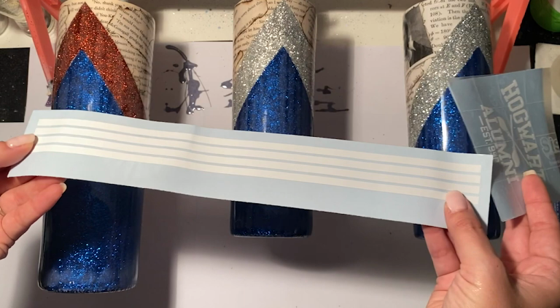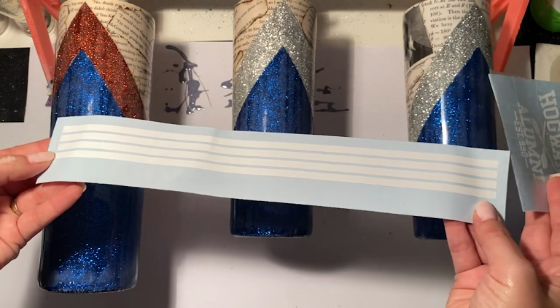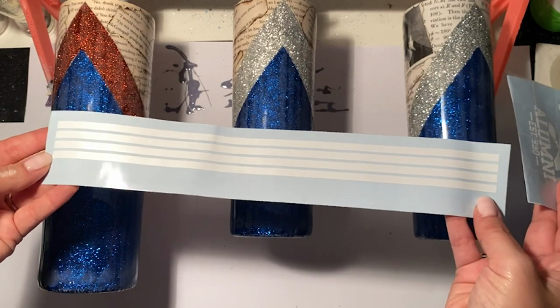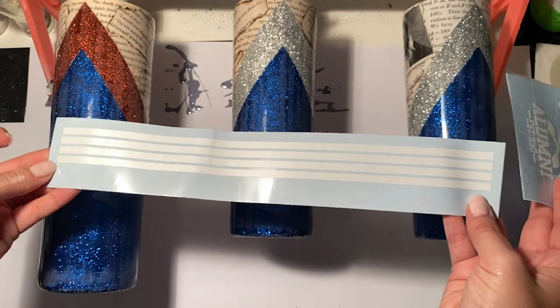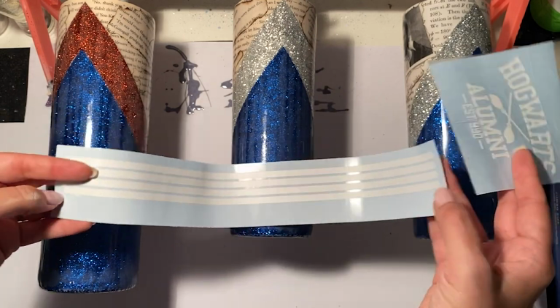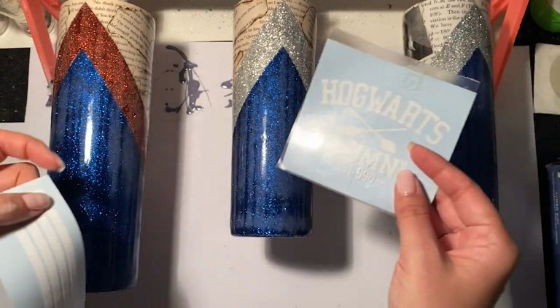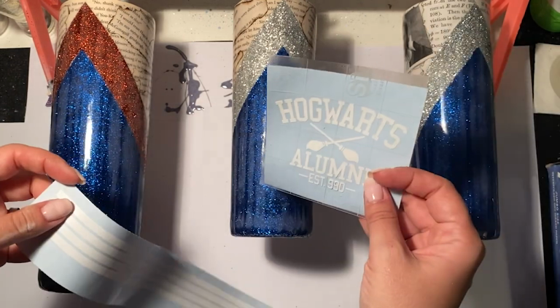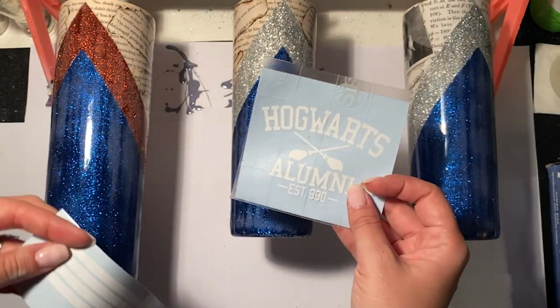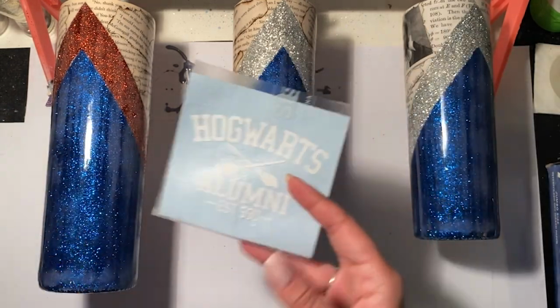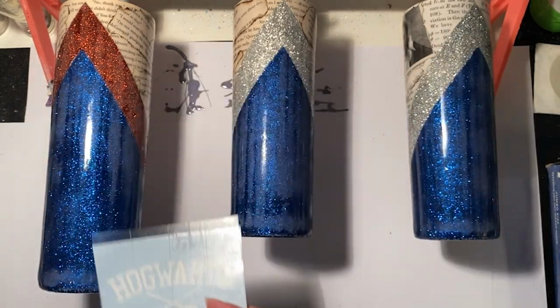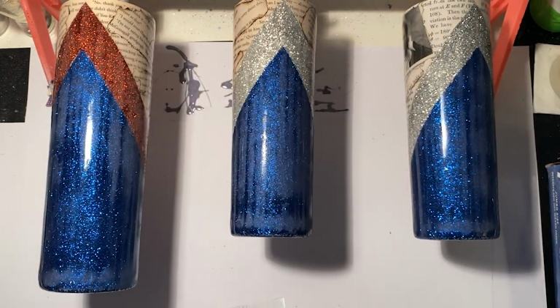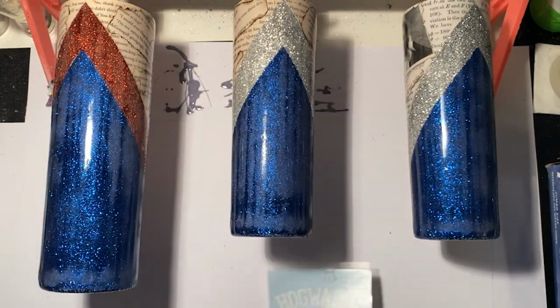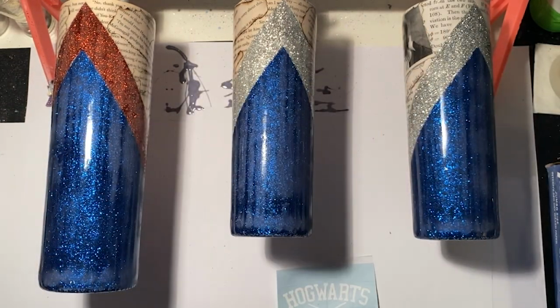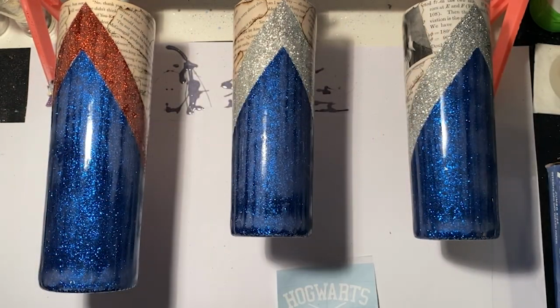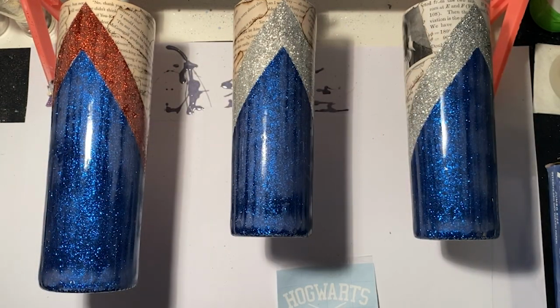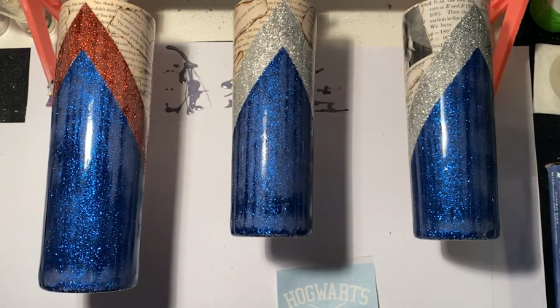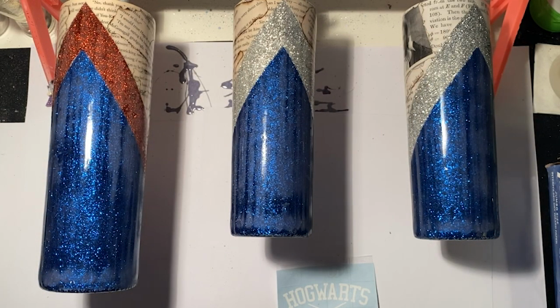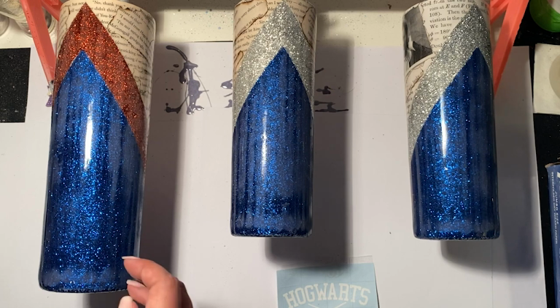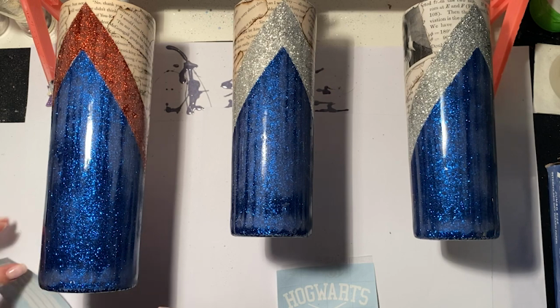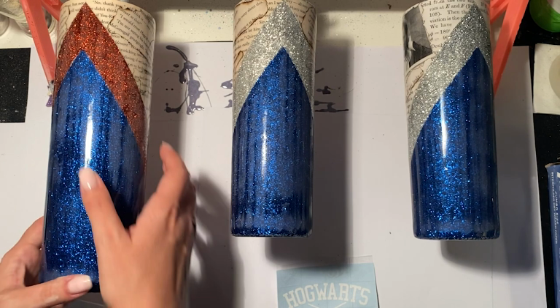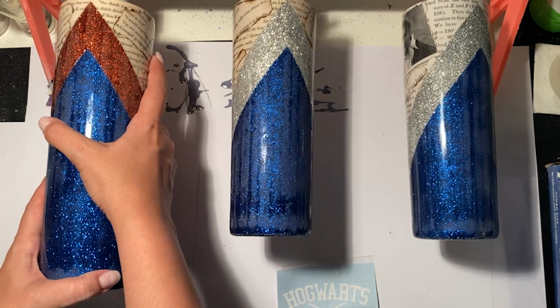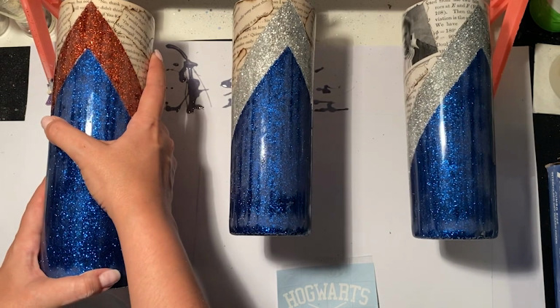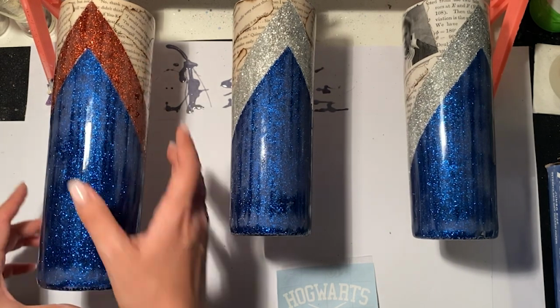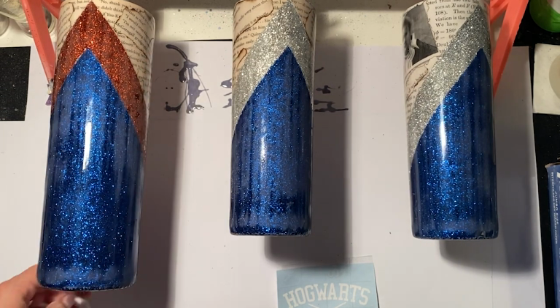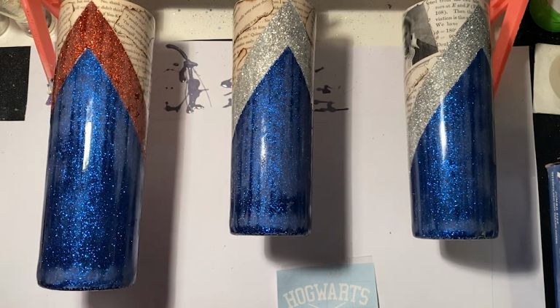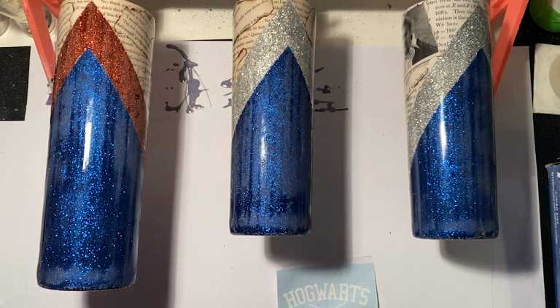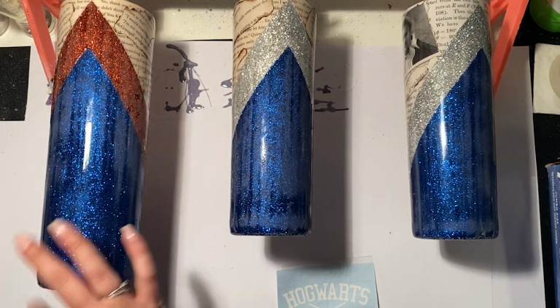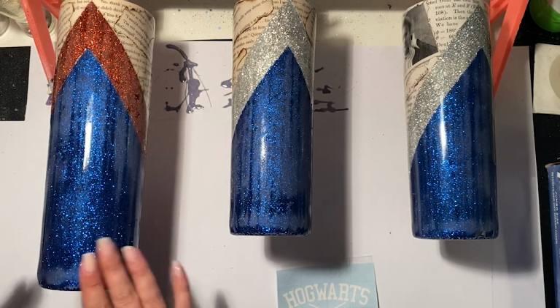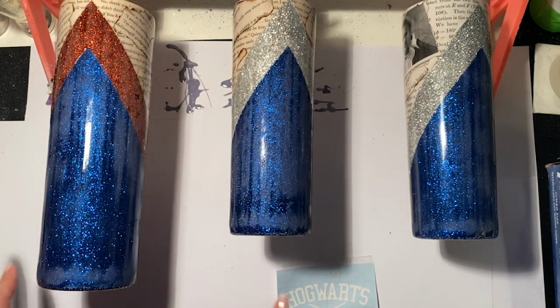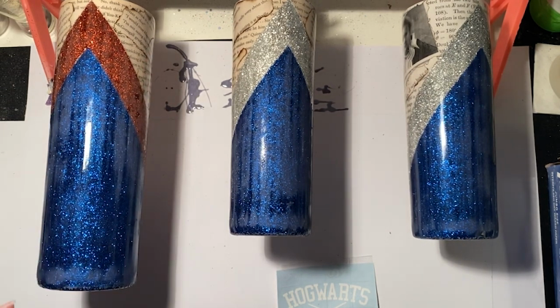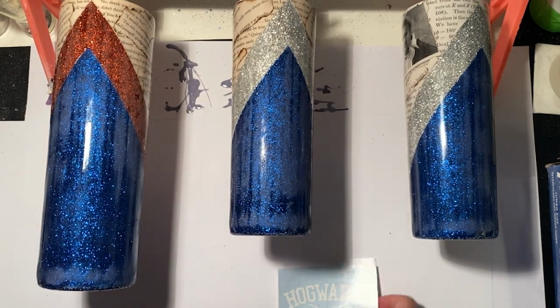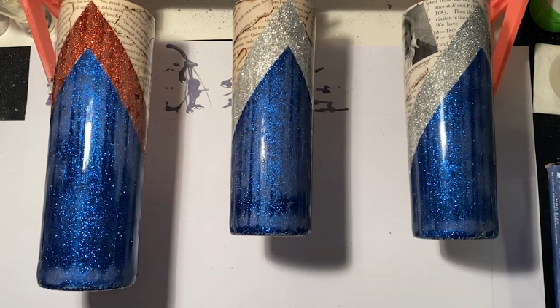For my decals, I use a Hogwarts alumni decal and then I cut four strips that are 0.2 inches wide by 11.5 inches long.